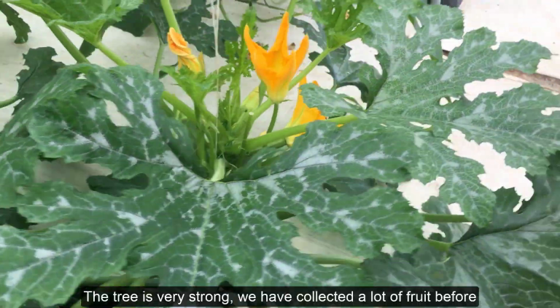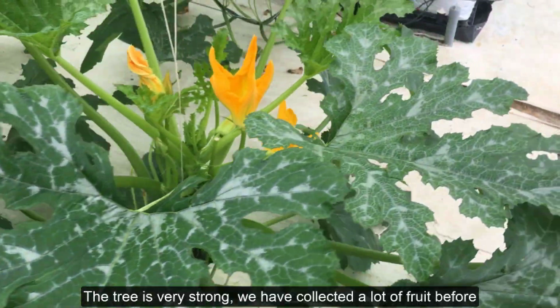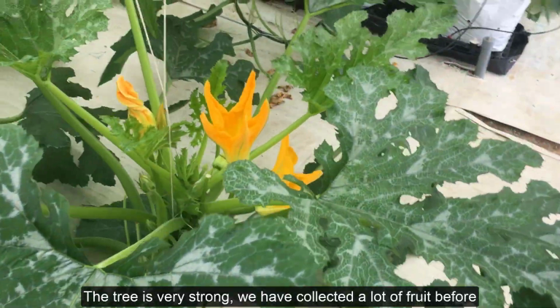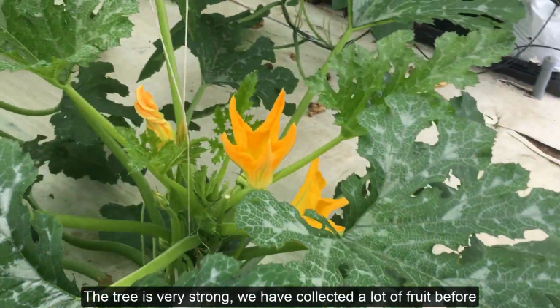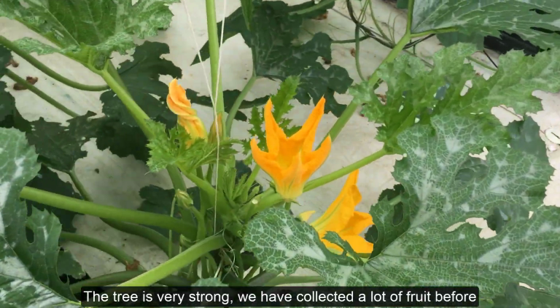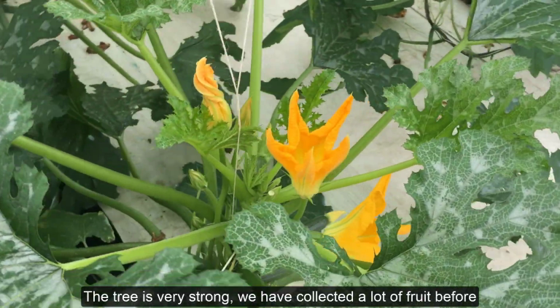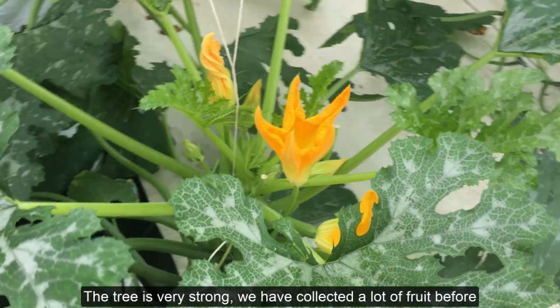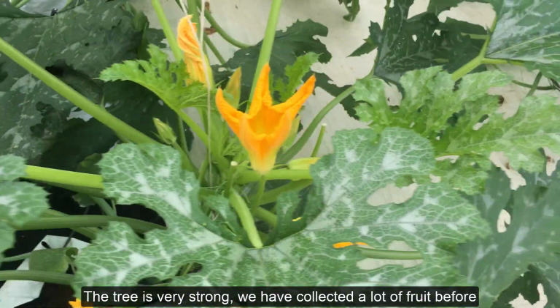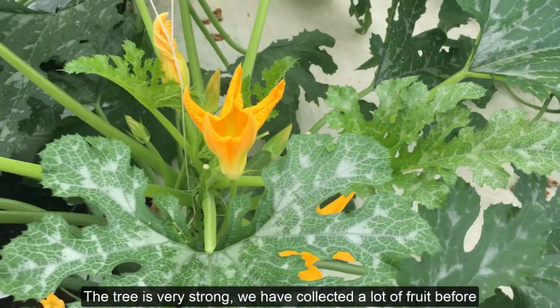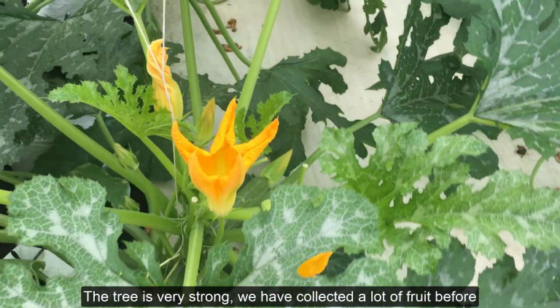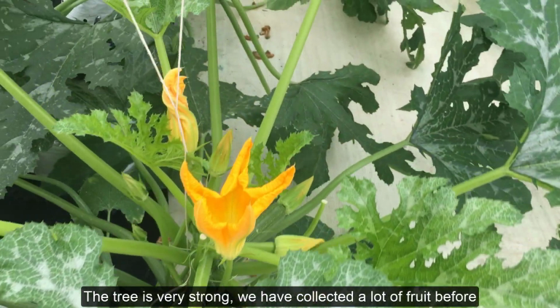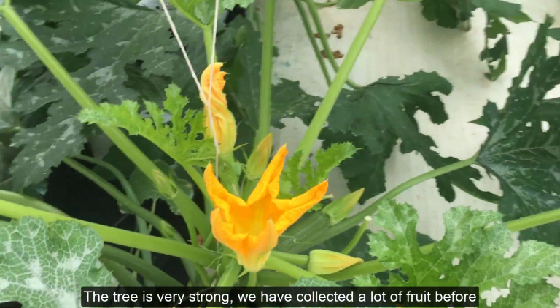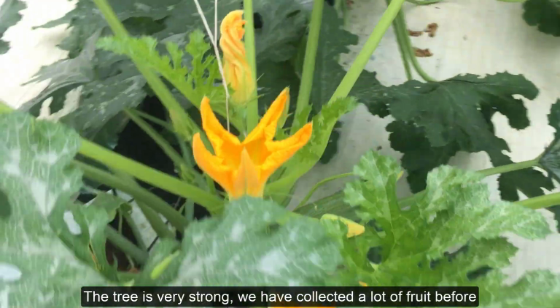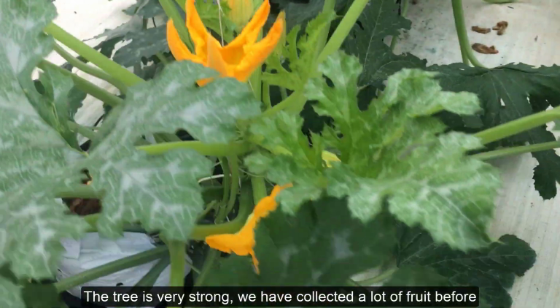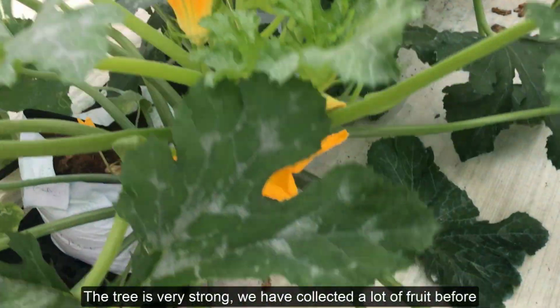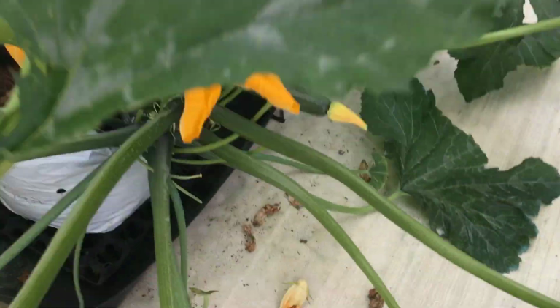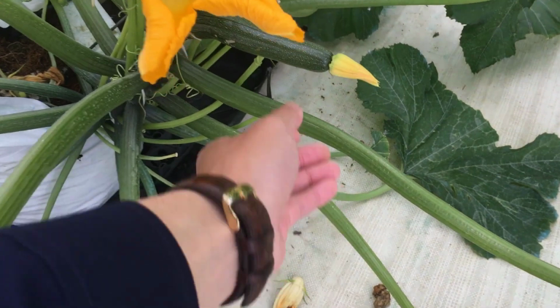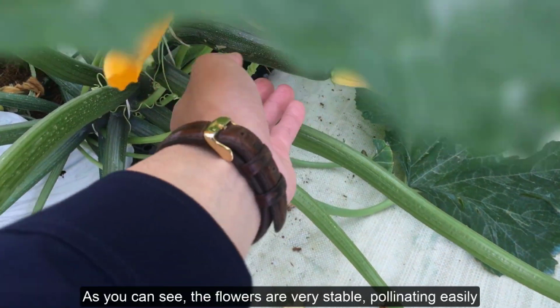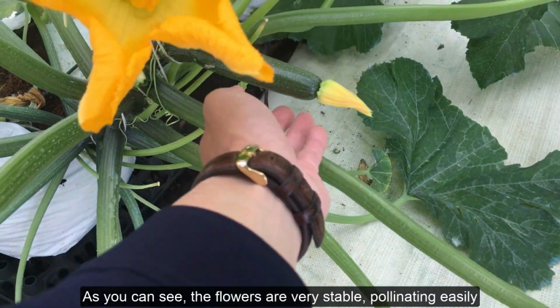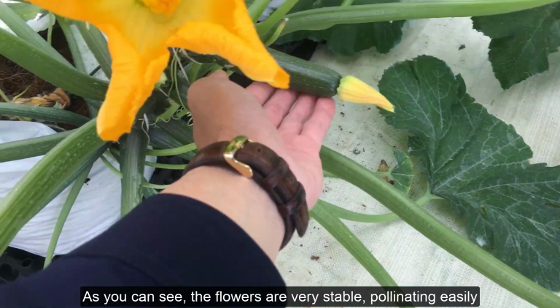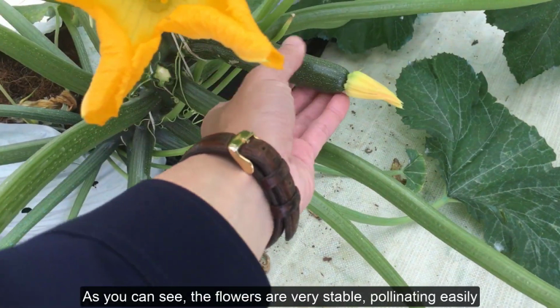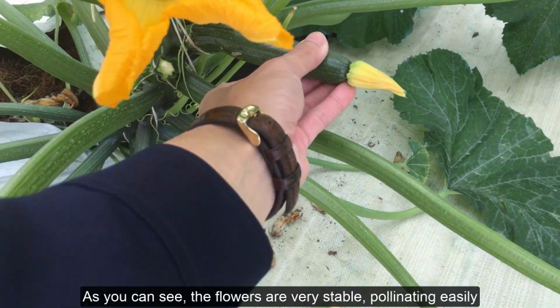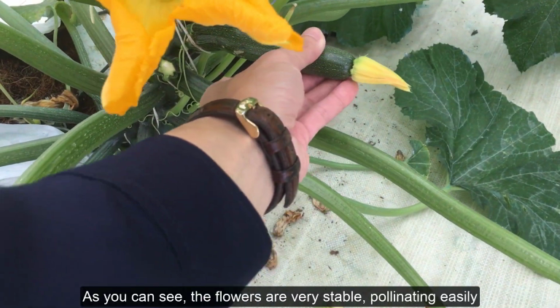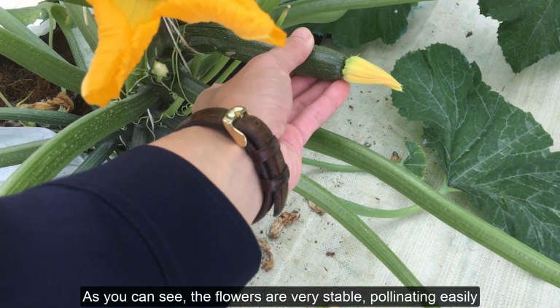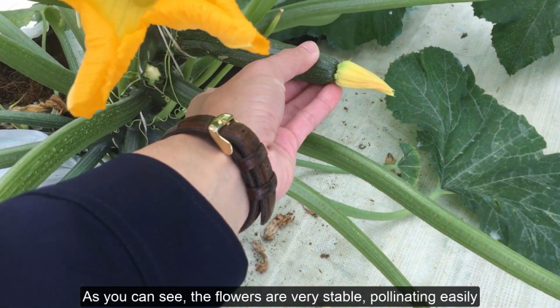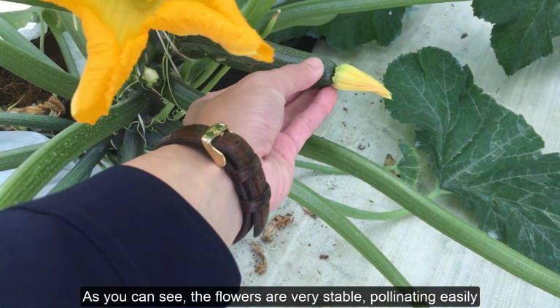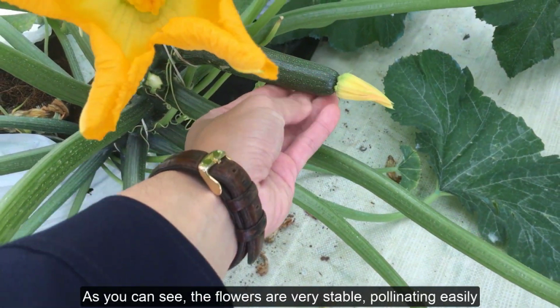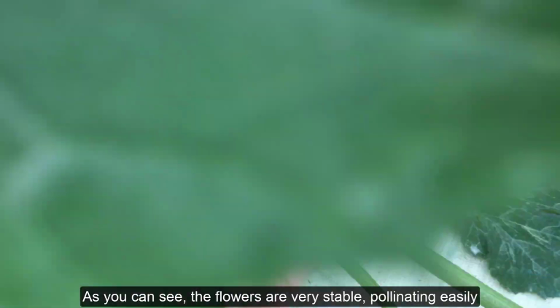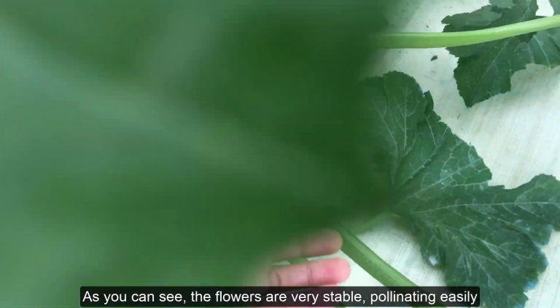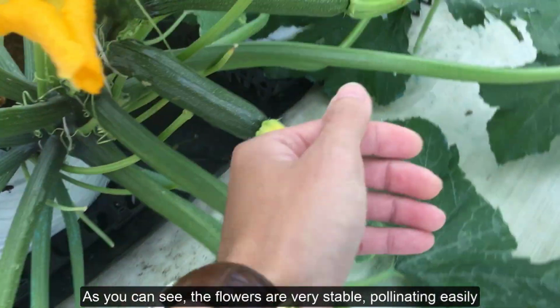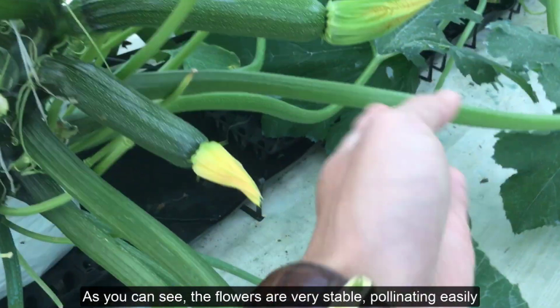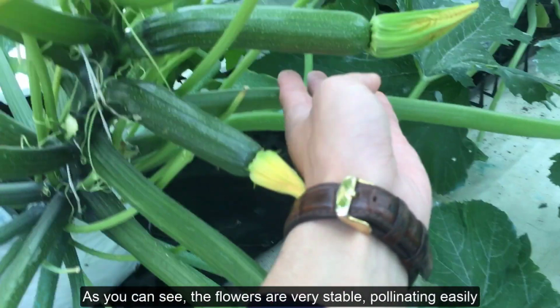The tree is very strong and we have collected a lot of fruit before. As you can see, the flowers are very stable and pollinating easily.